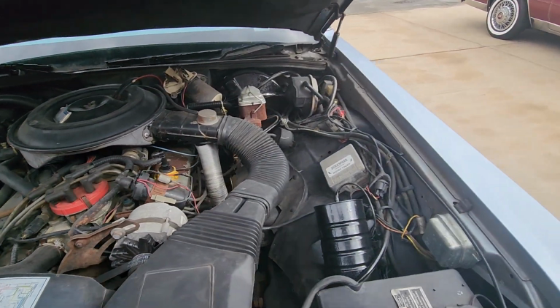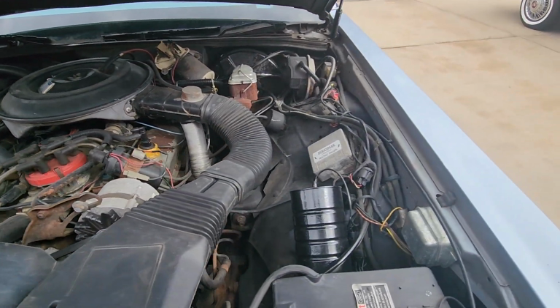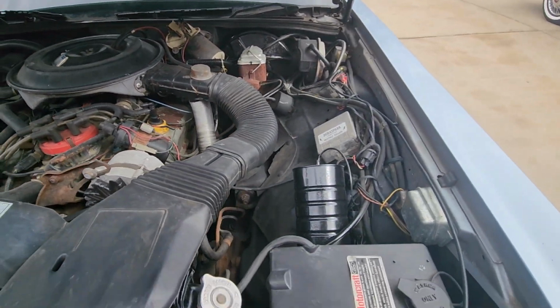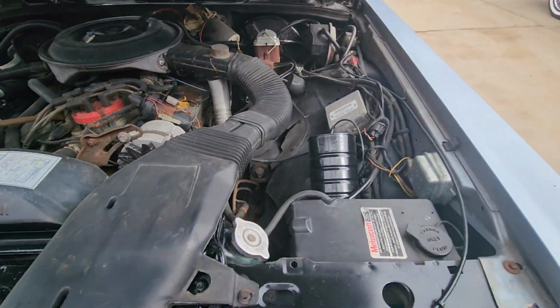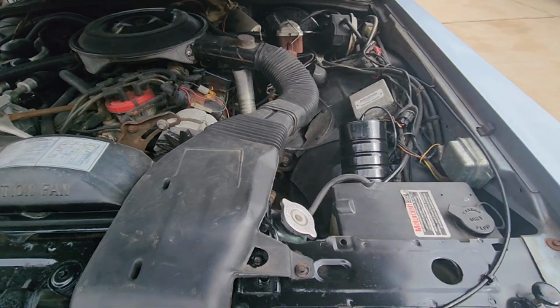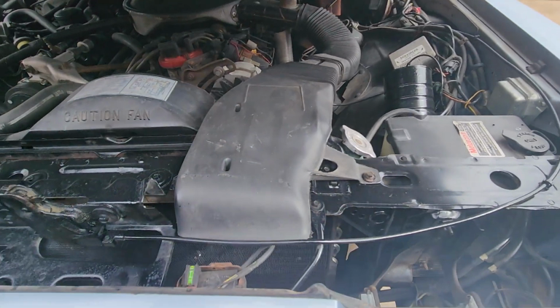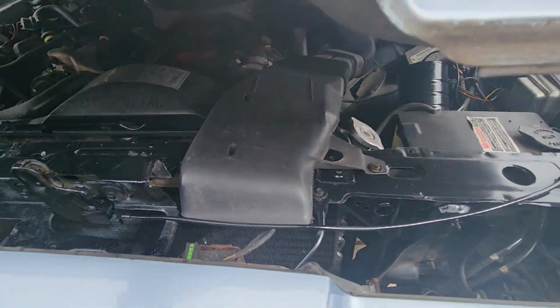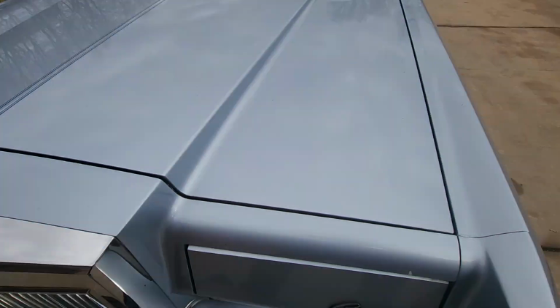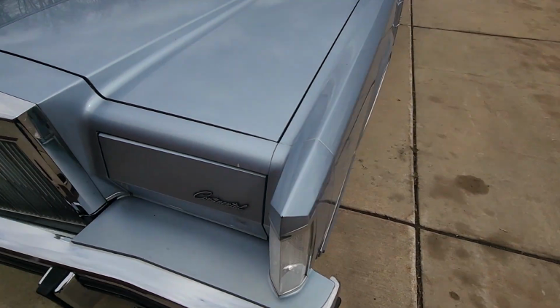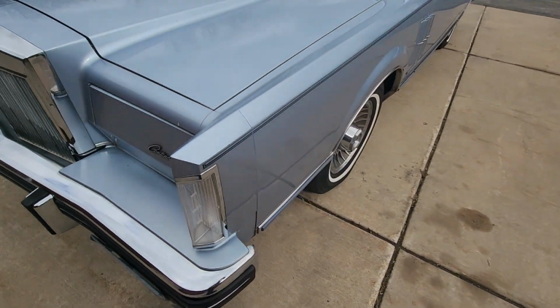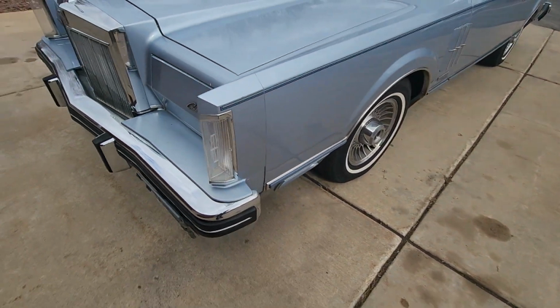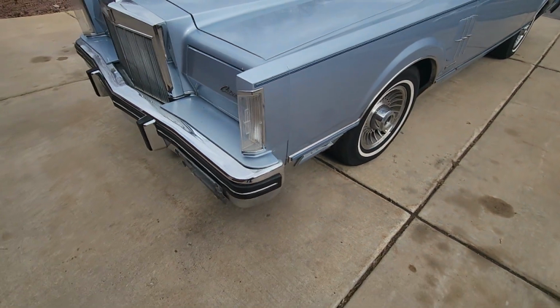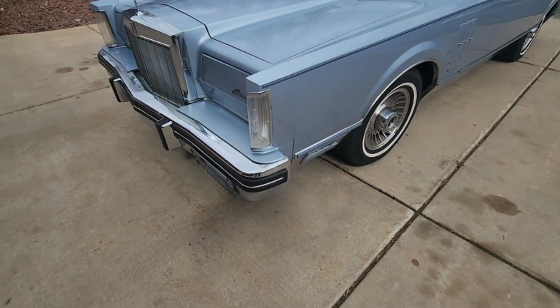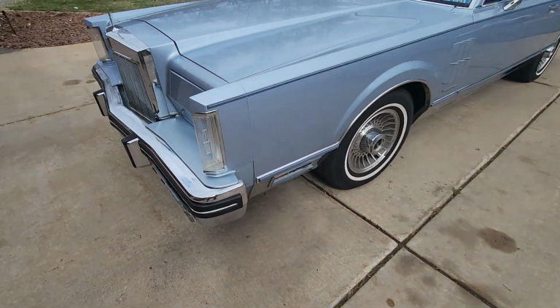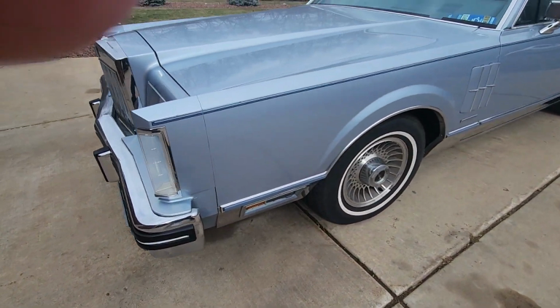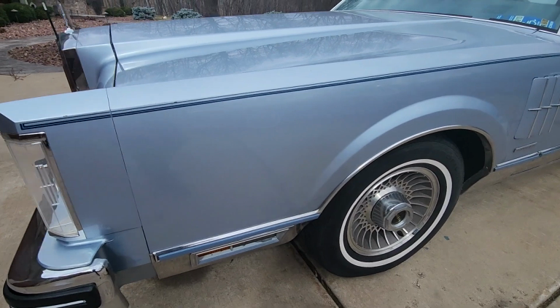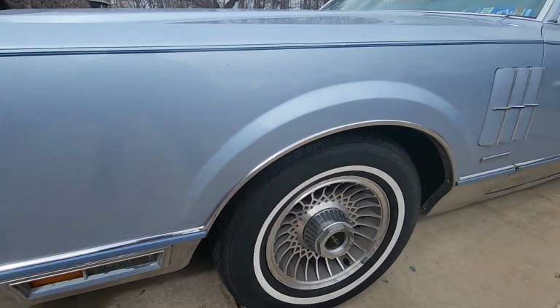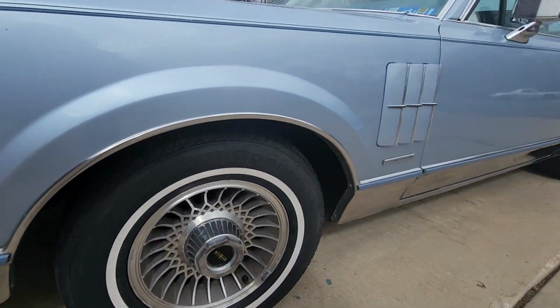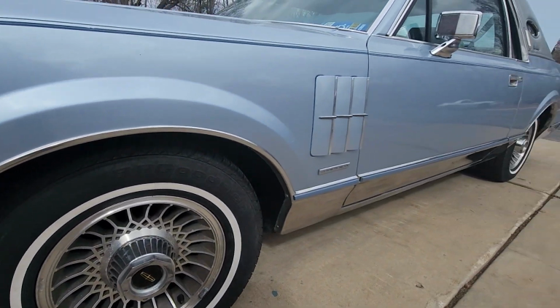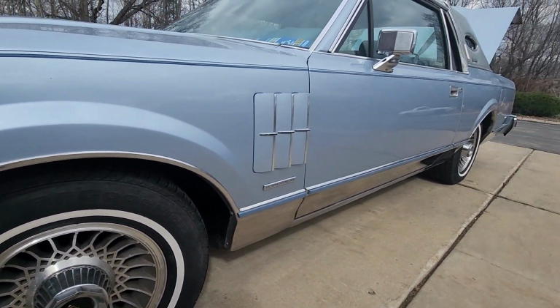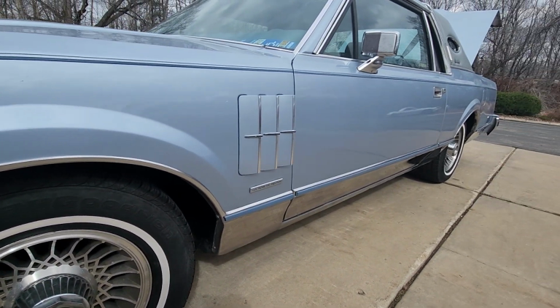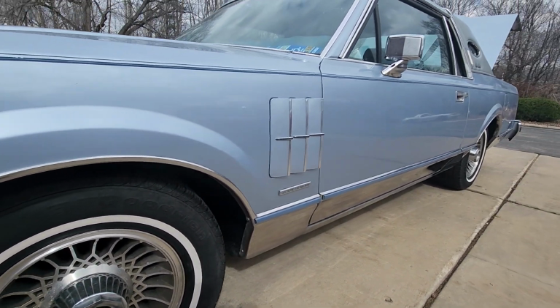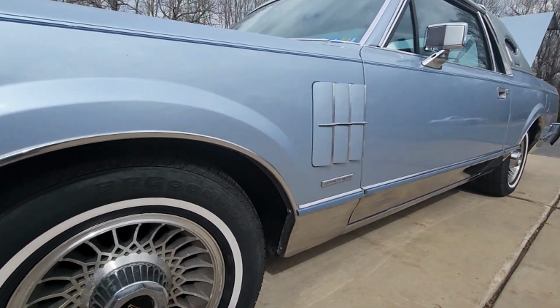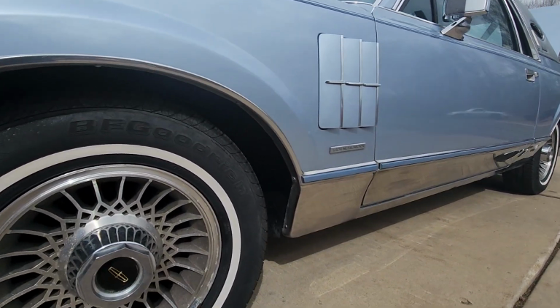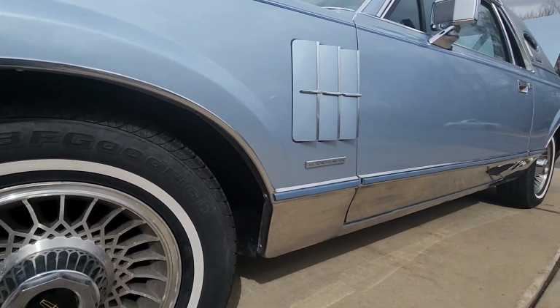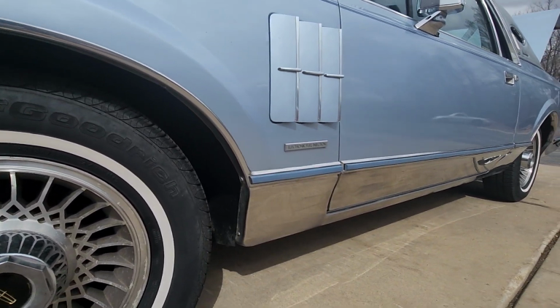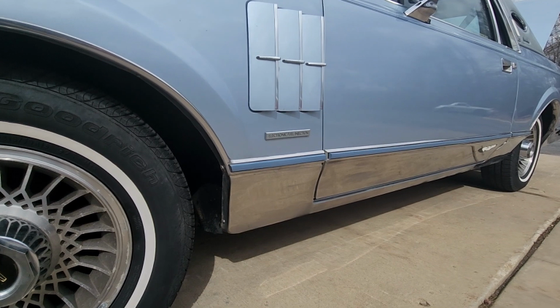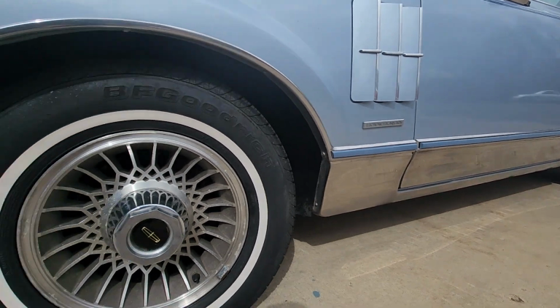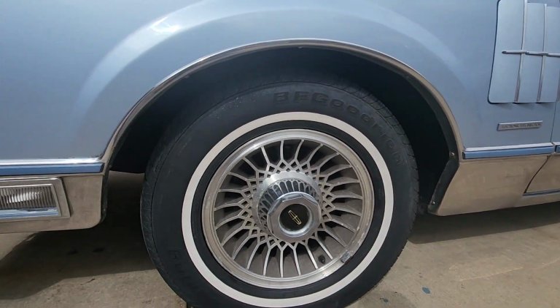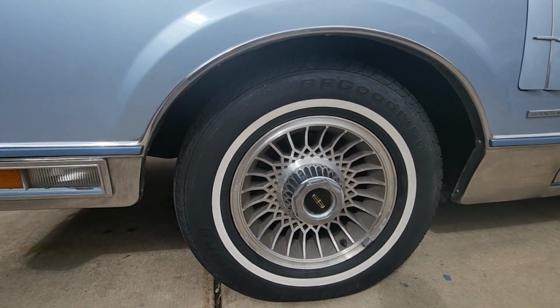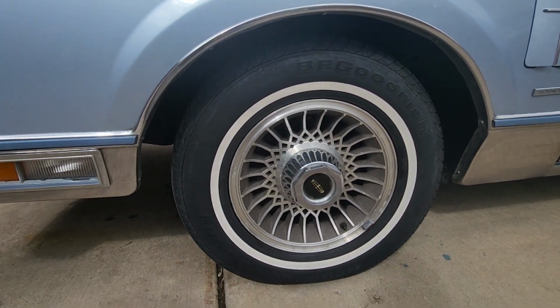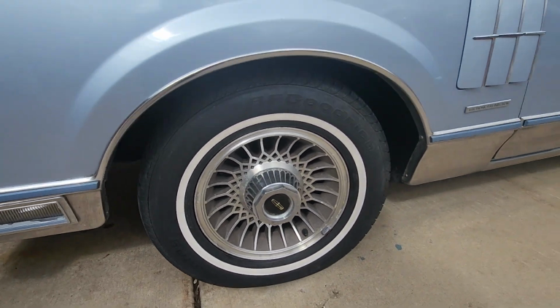This car has very low miles on it. As we walk around, the bright work is all there. As me and the gentleman said, they don't make cars like this anymore. You can see the nice chrome rocker panels and aluminum rims.